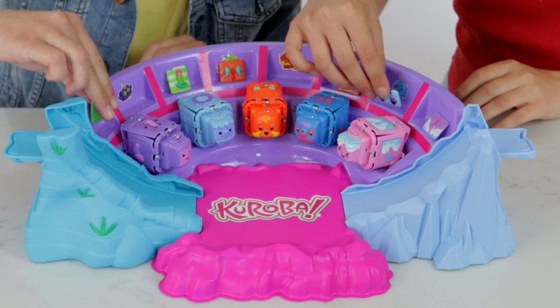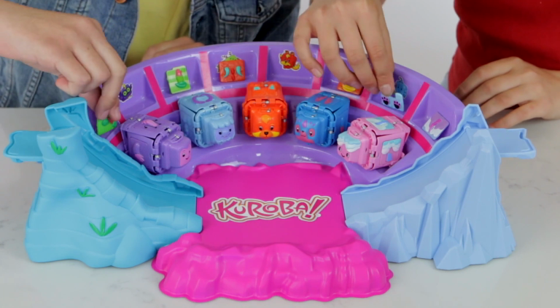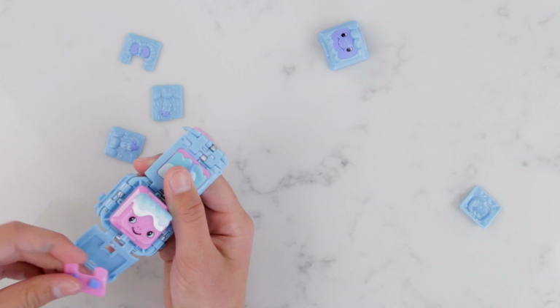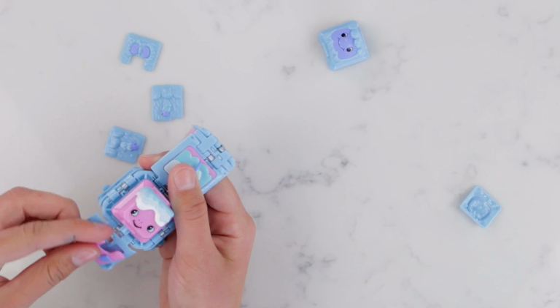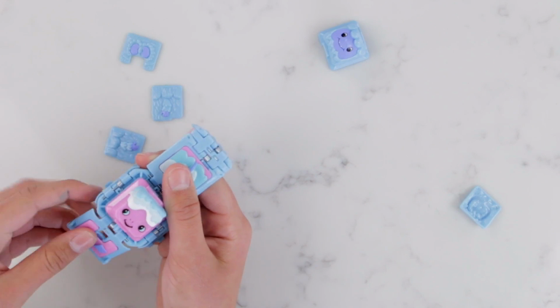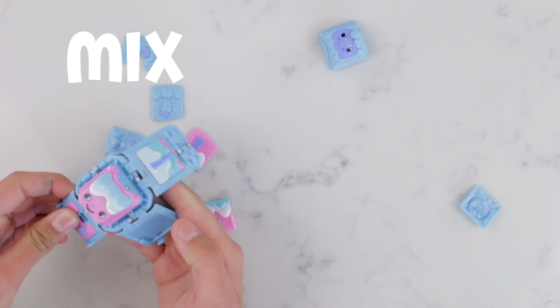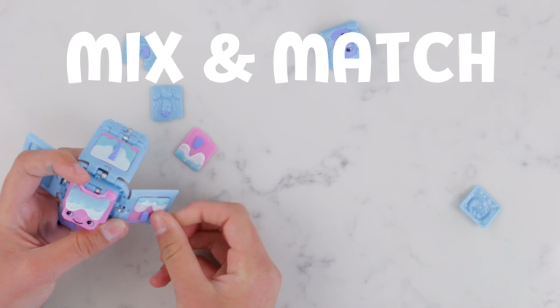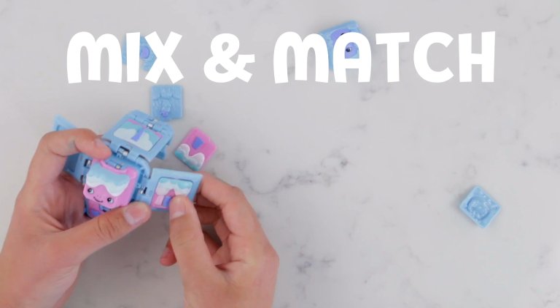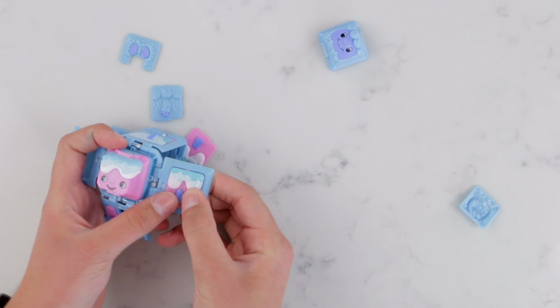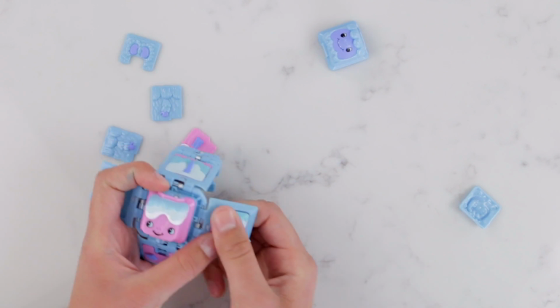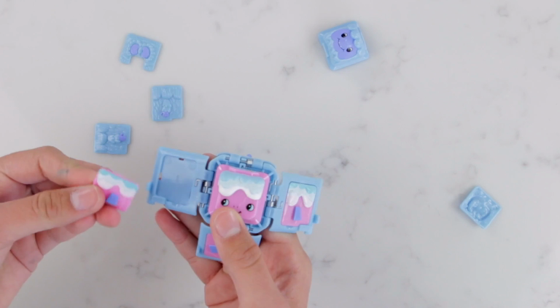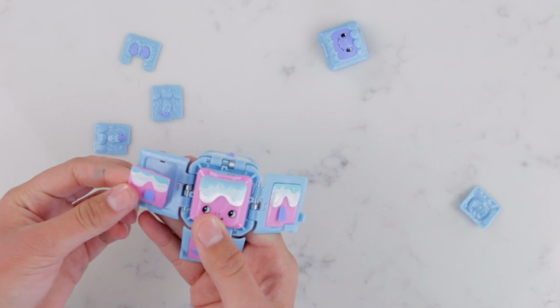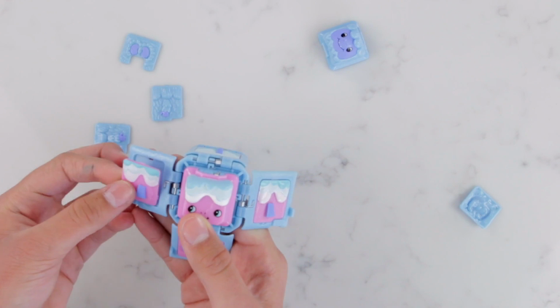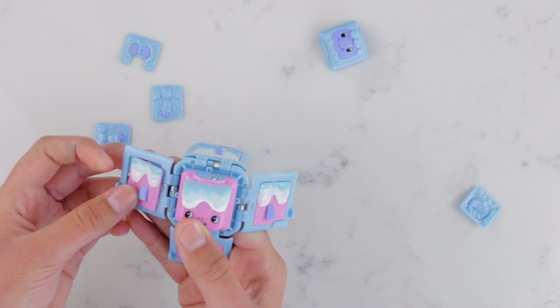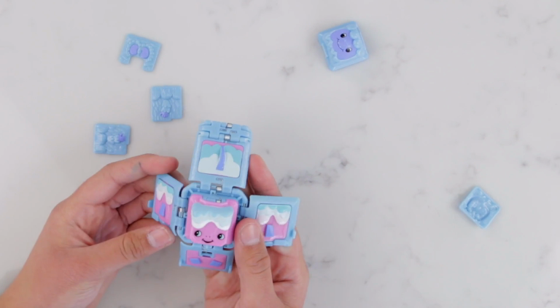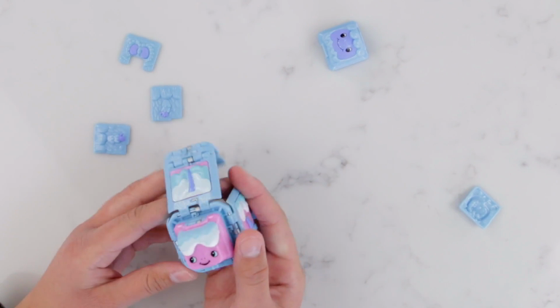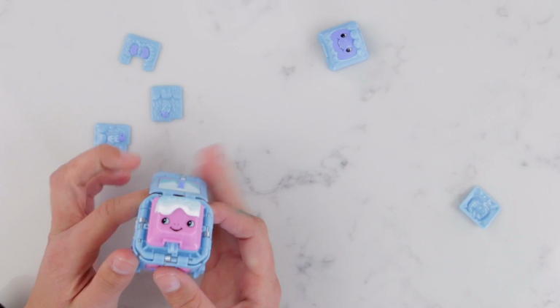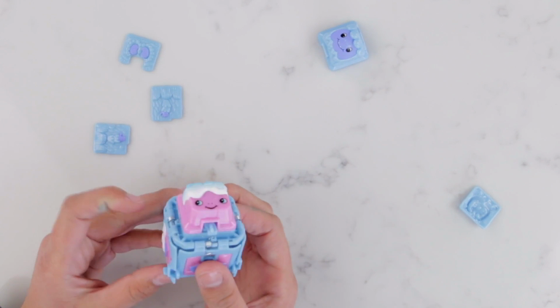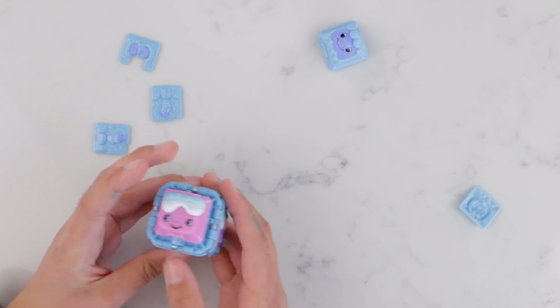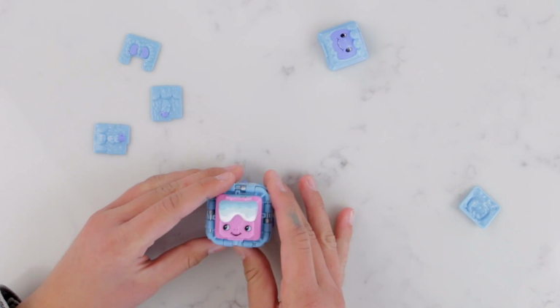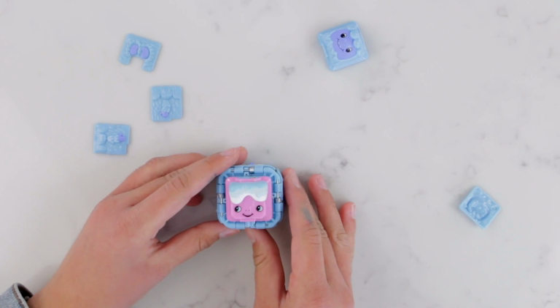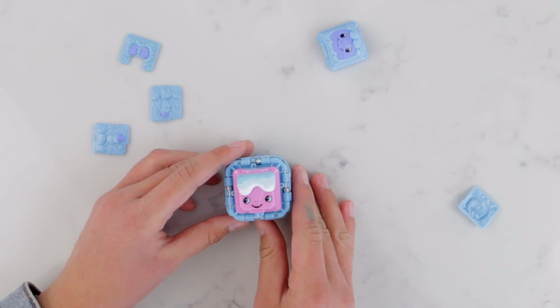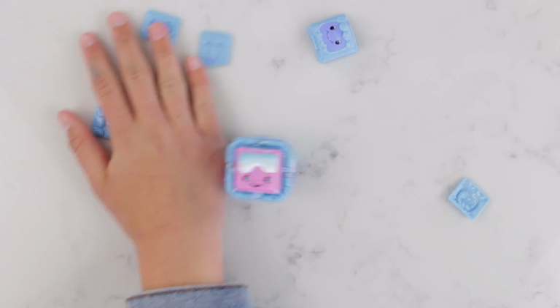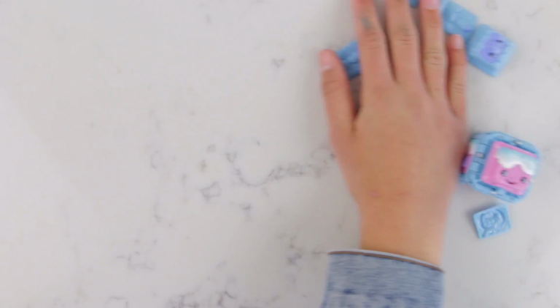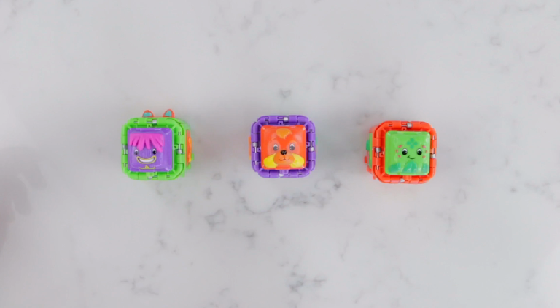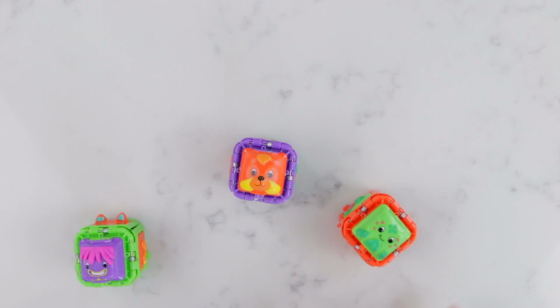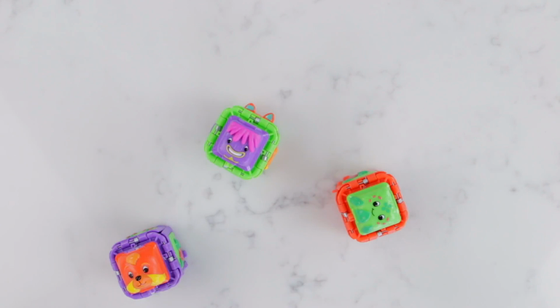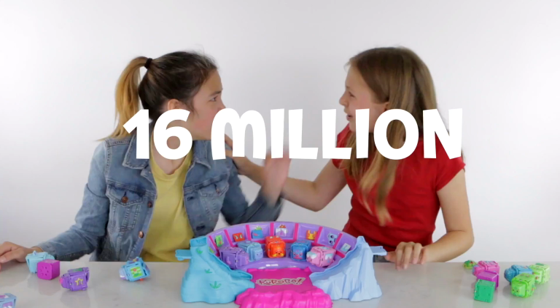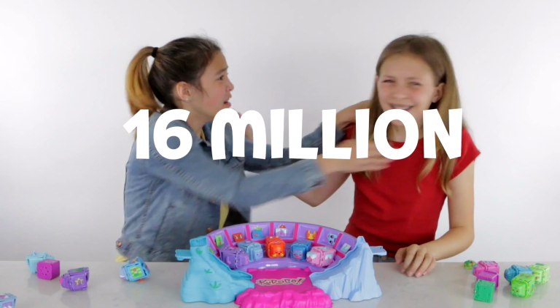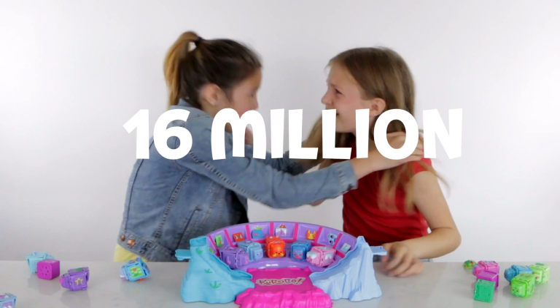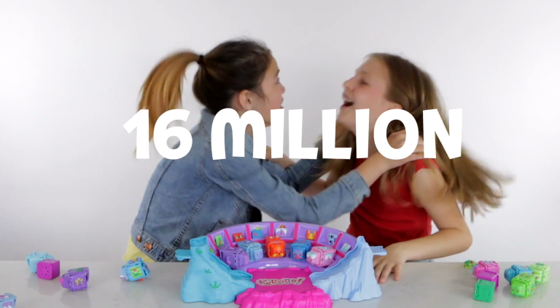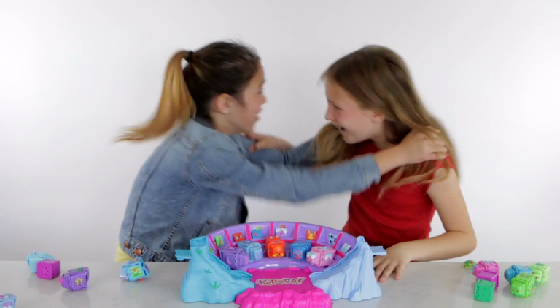Let me show you how you can make a mixed-up Kuroba with the mix and match feature. Each of these panels pops off just like the face, and you can pop it onto any of the cubes. If you have all of the first 16 Kuroba, you can make over 16 million Kuroba combinations.